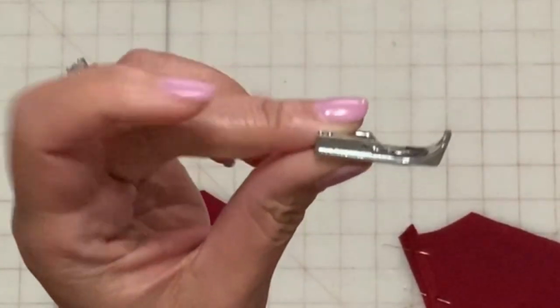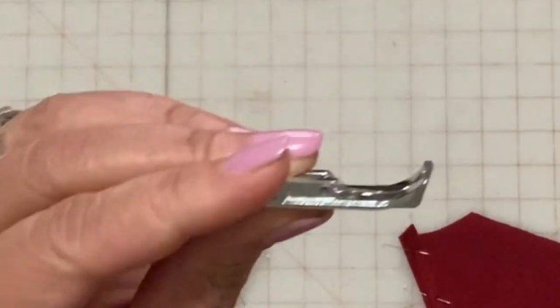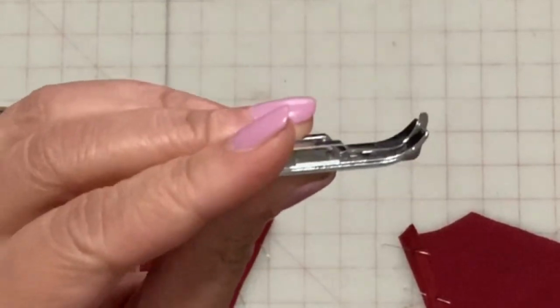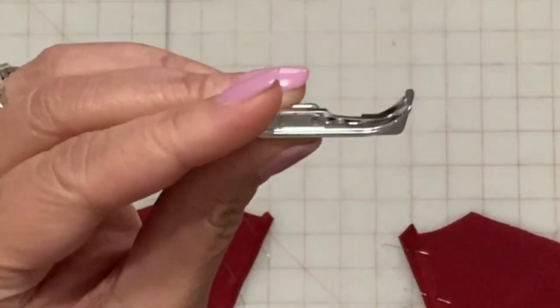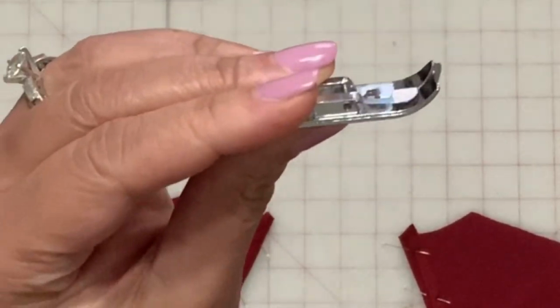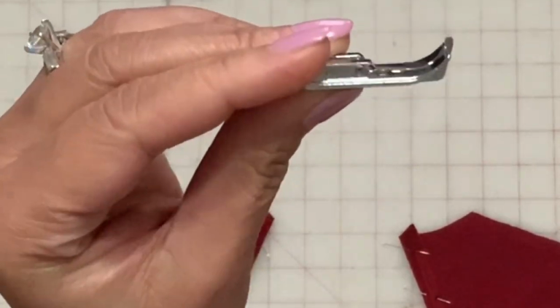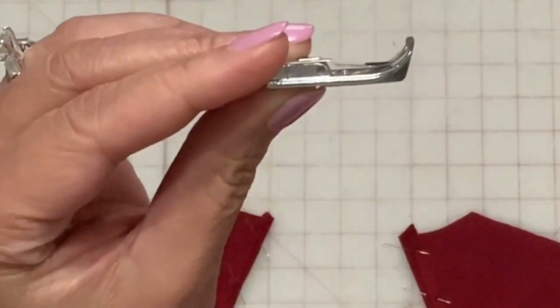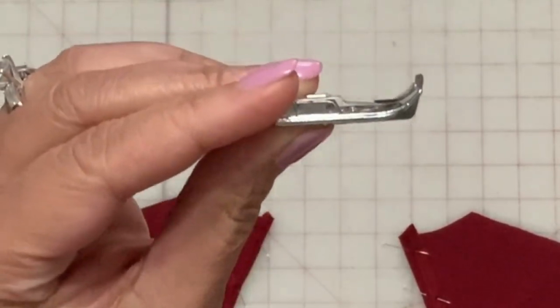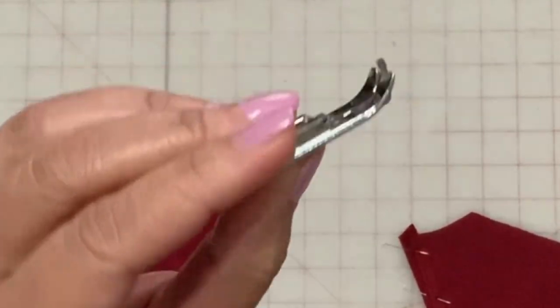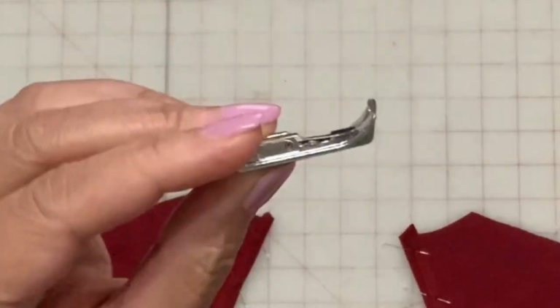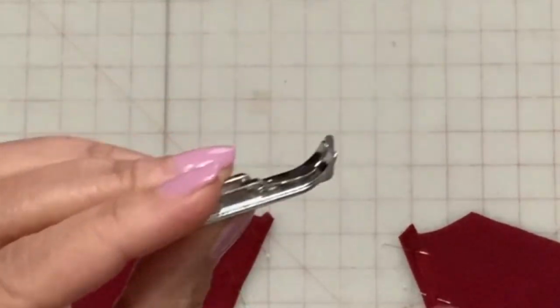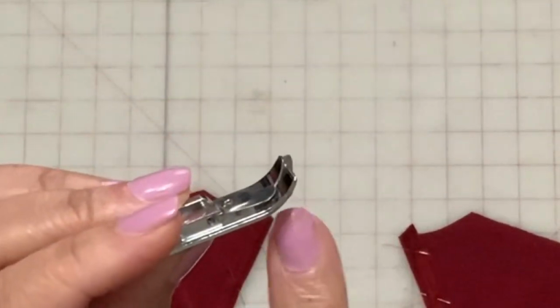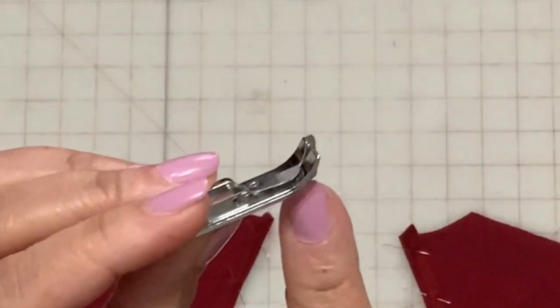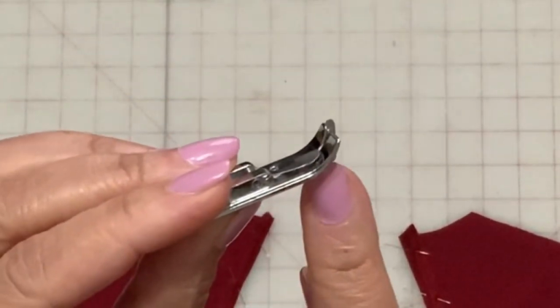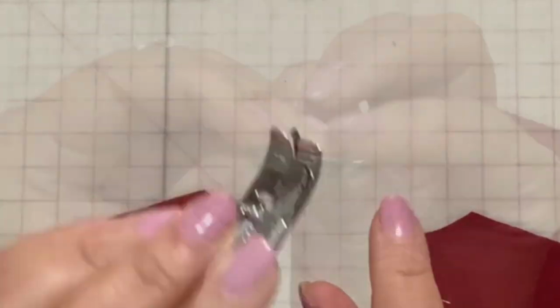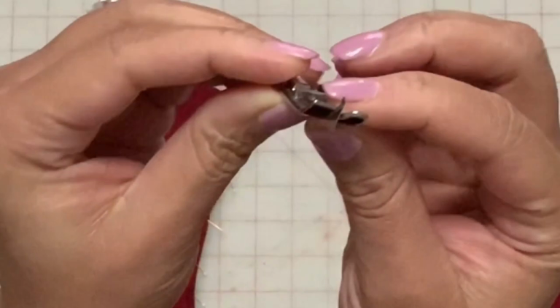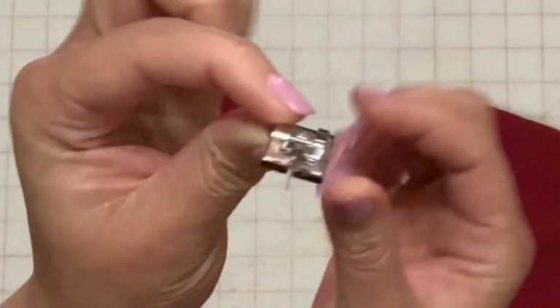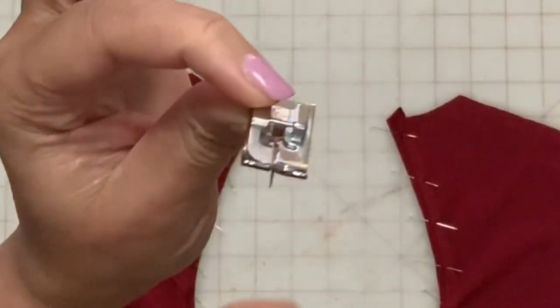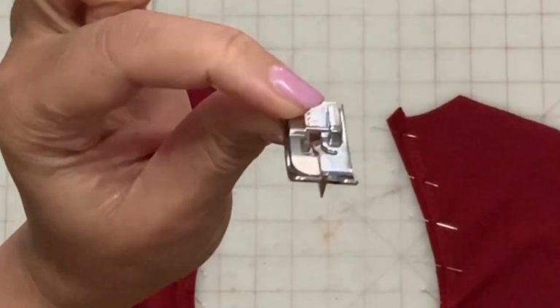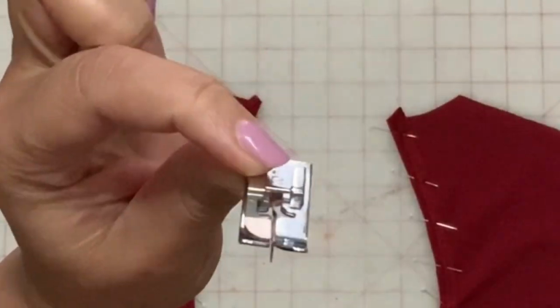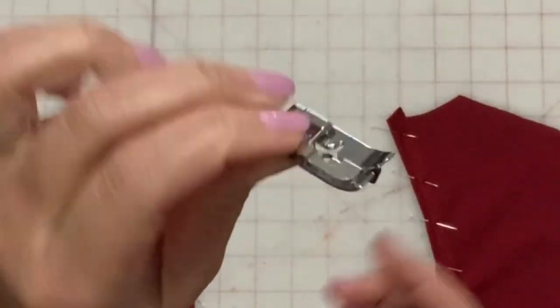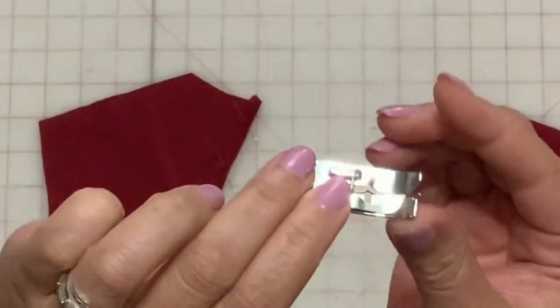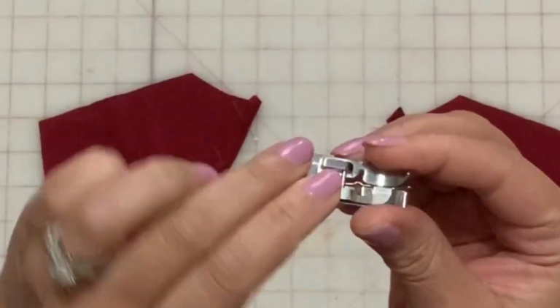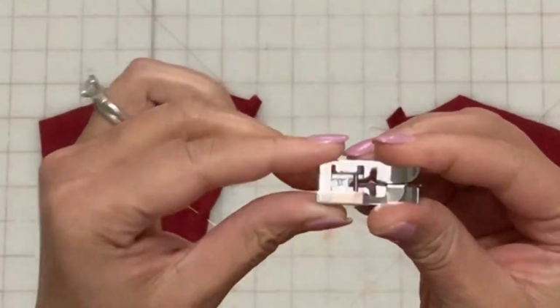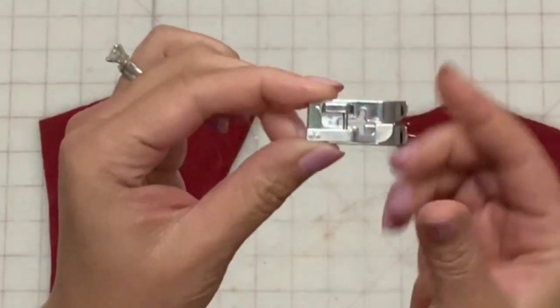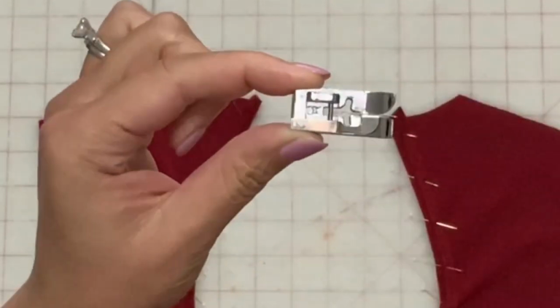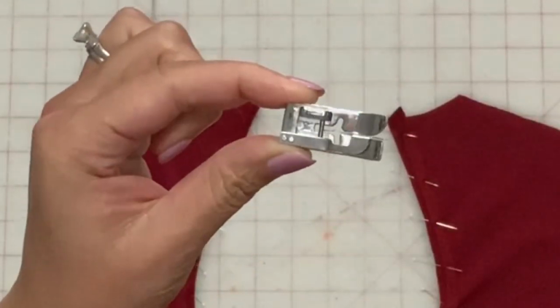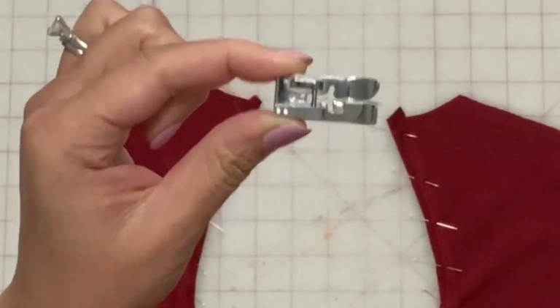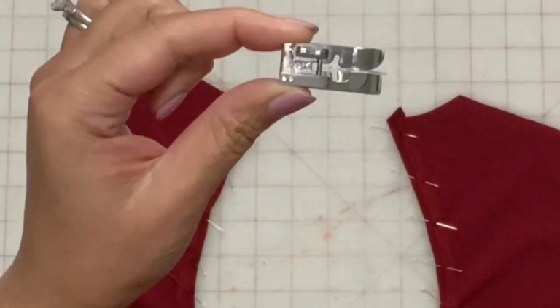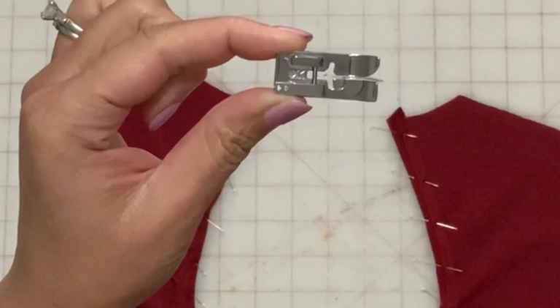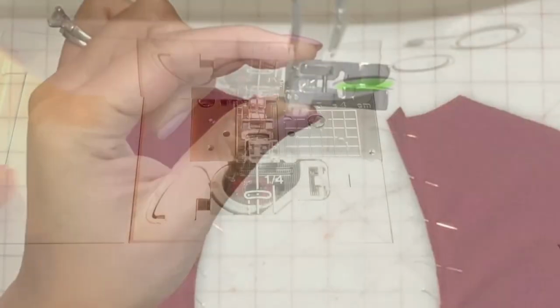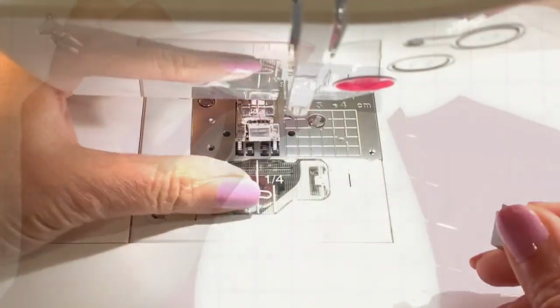Here's a sewing tip: to get as close to the edge as possible and for a more precise stitch, you can use an edge joining stitch foot or you can use your blind hem stitch foot.